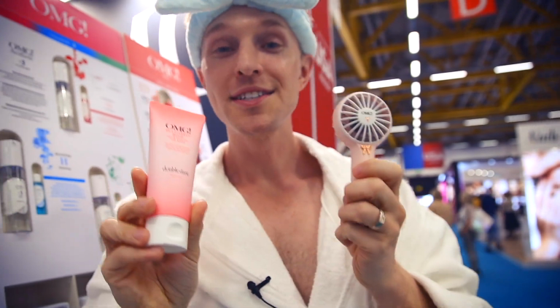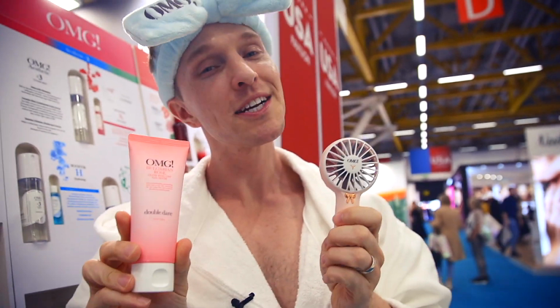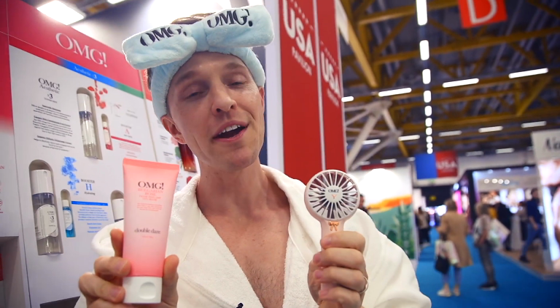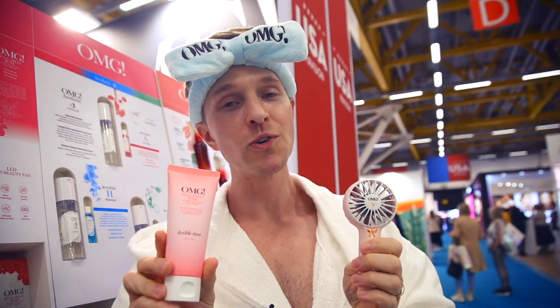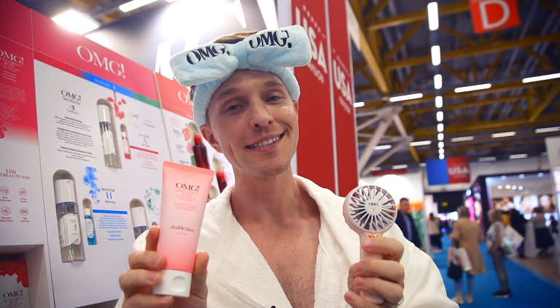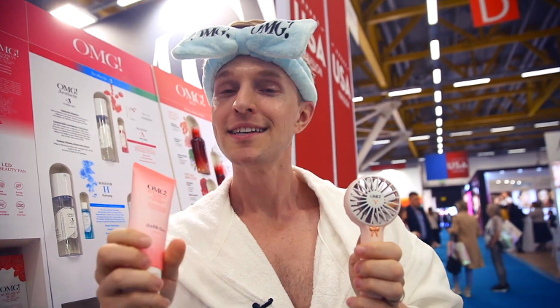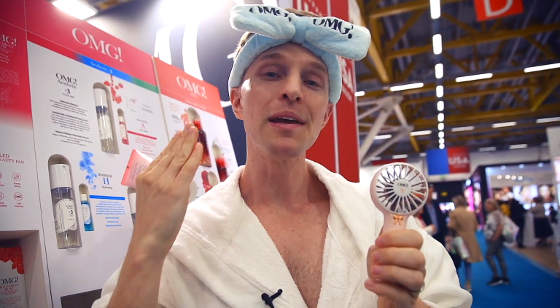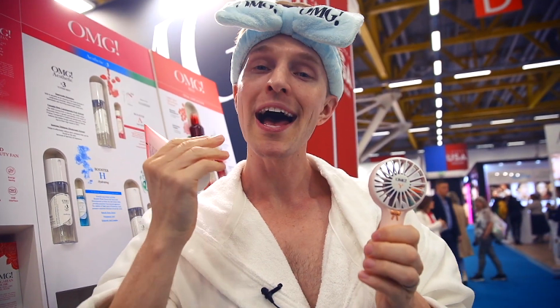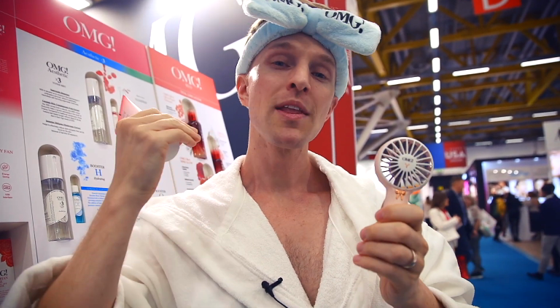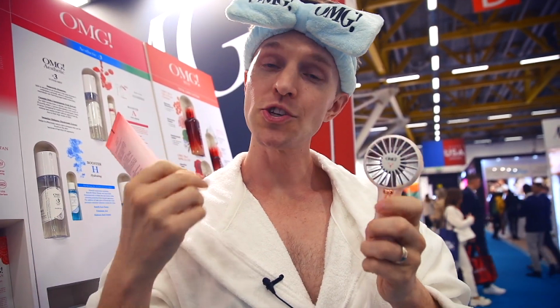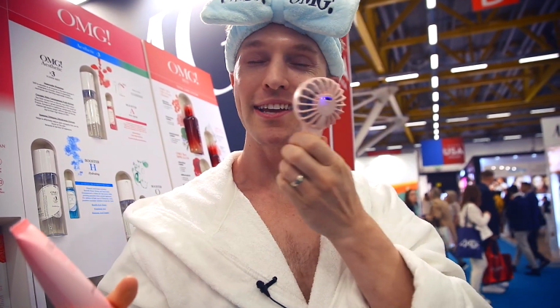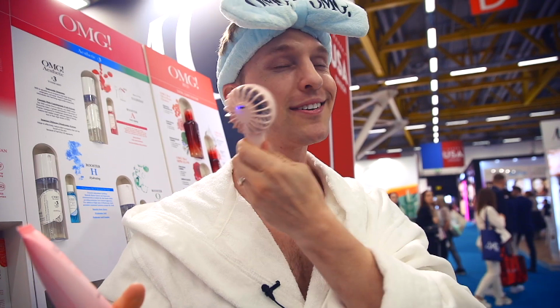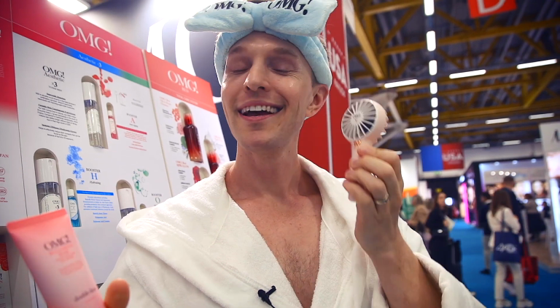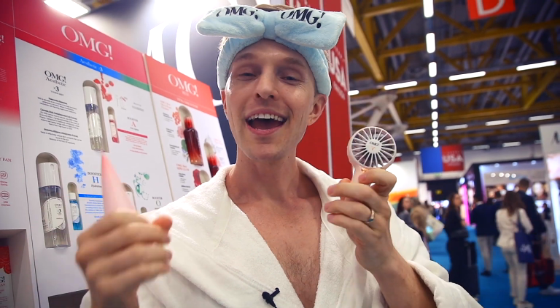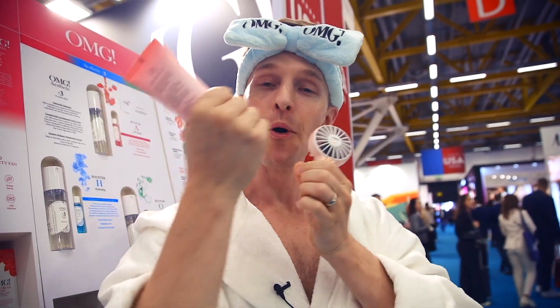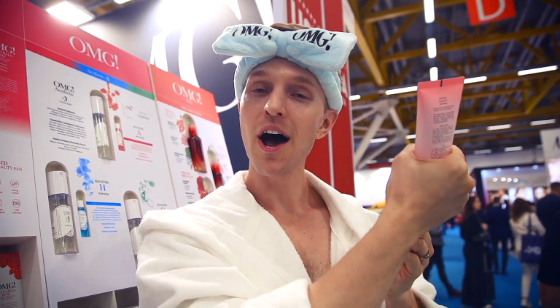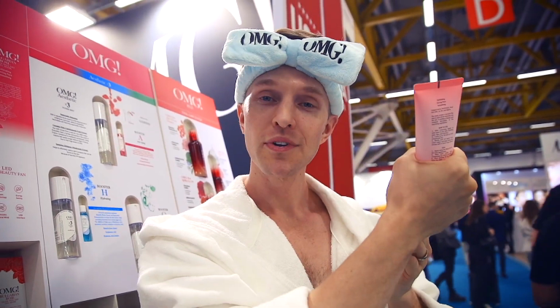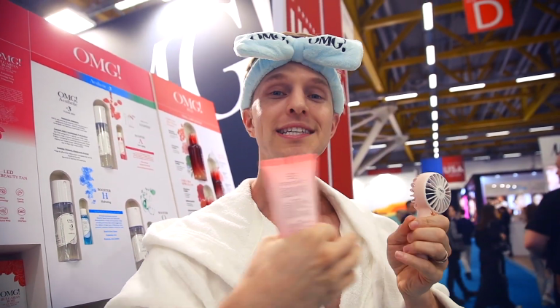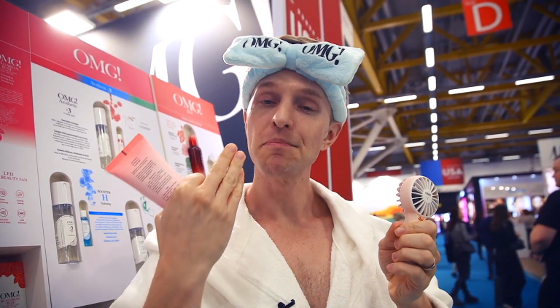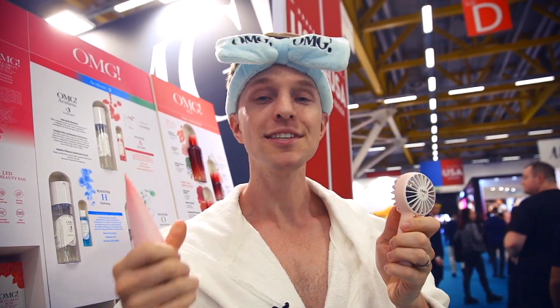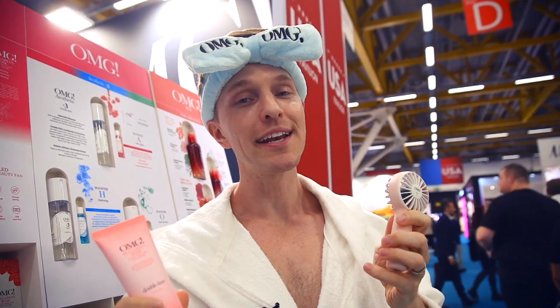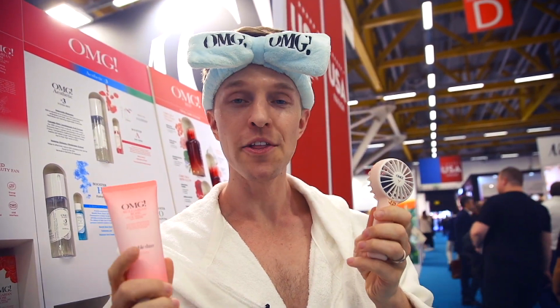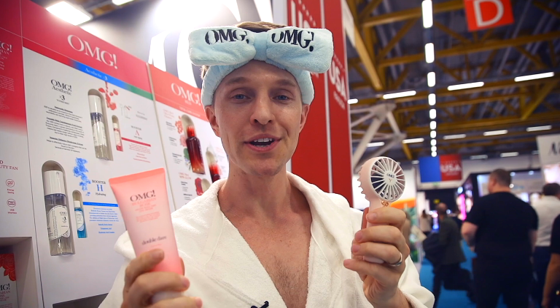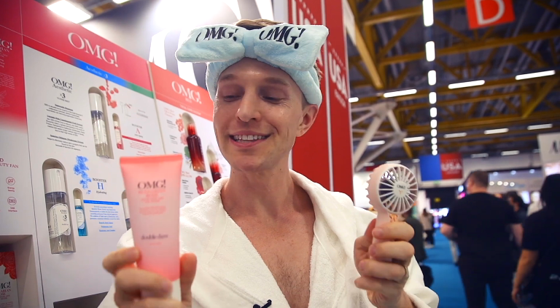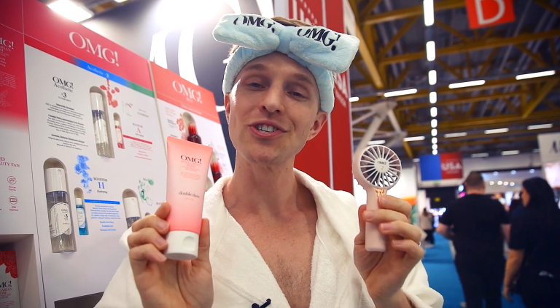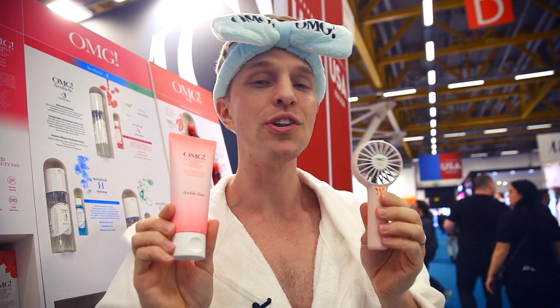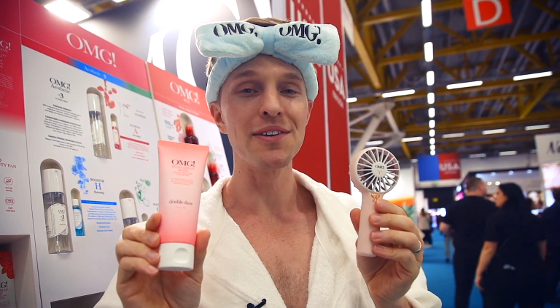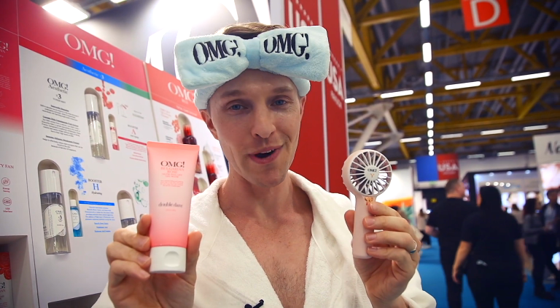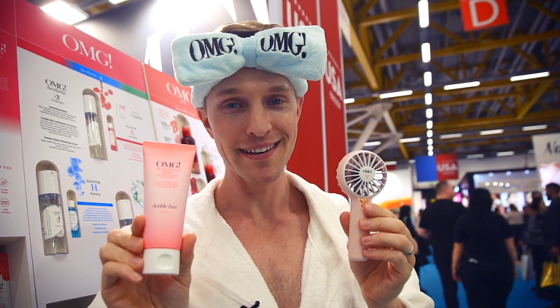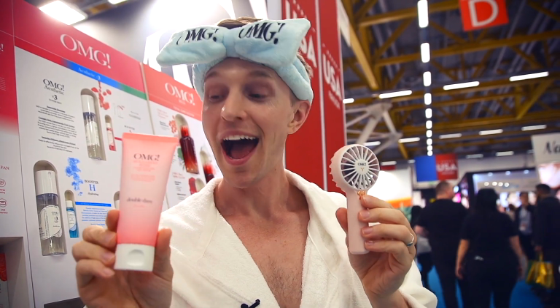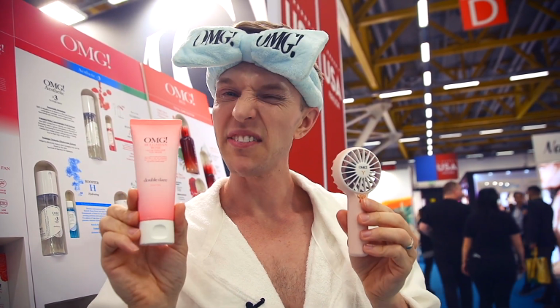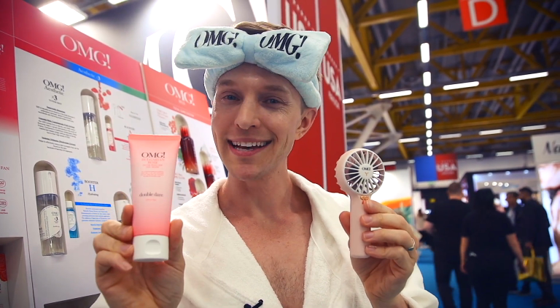Double Dare's Bulgarian Rose Mask. Simply apply, let it dry and then pull off to take out the blackheads, the whiteheads and other impurities, leaving your skin glowing and feeling radiant. I love this mask.